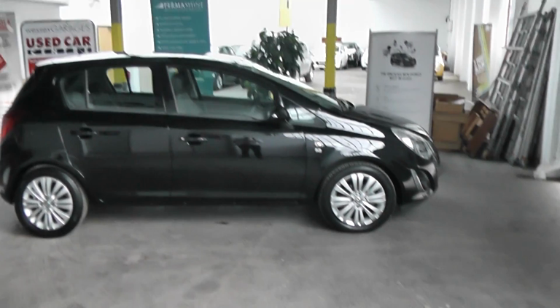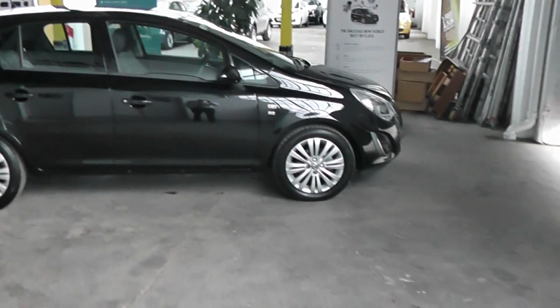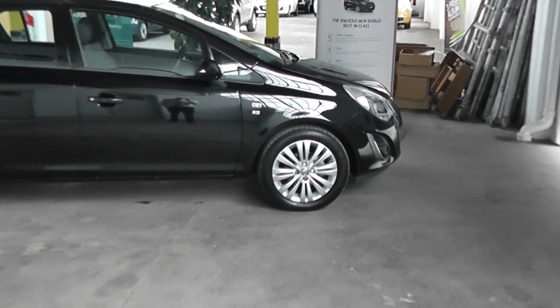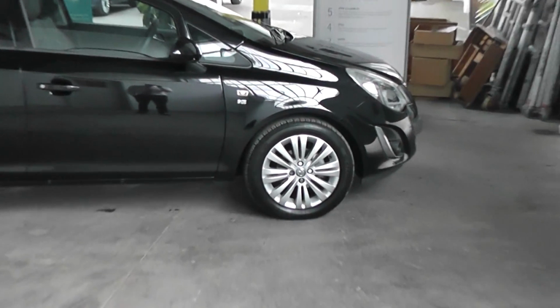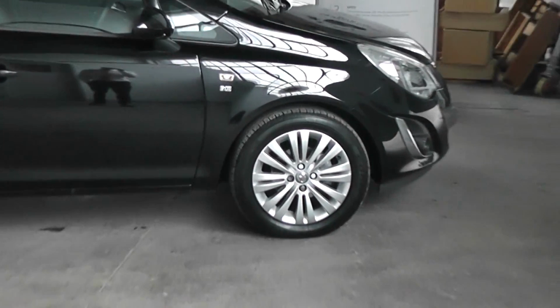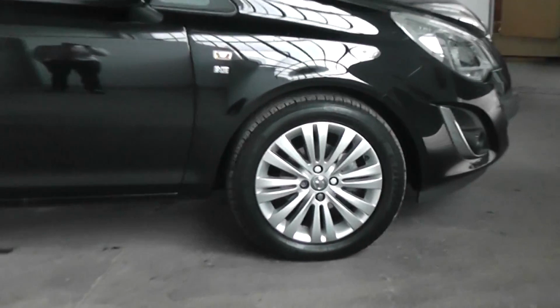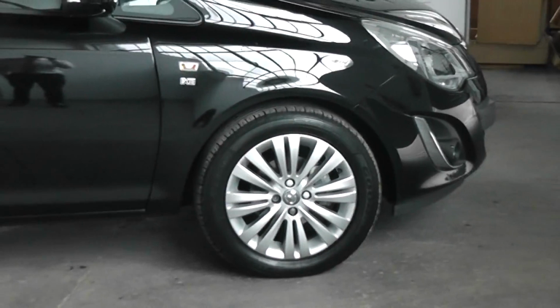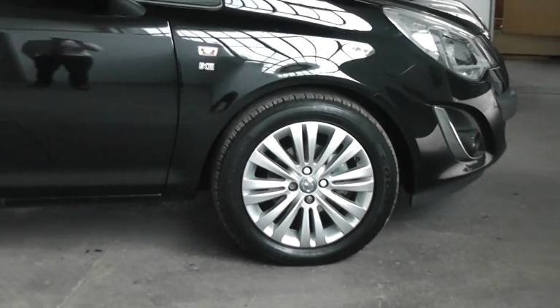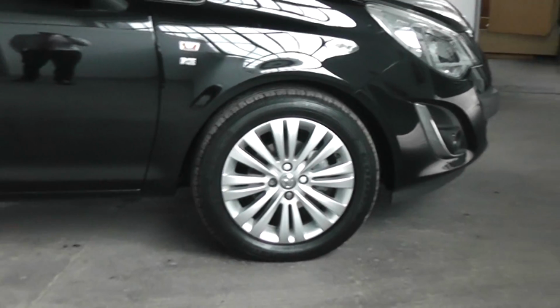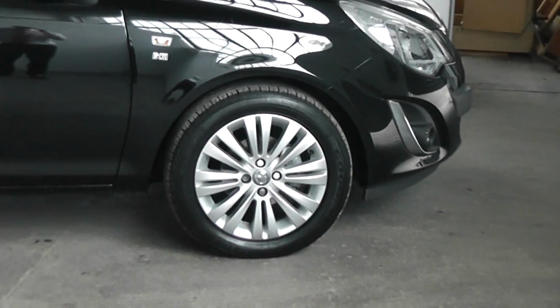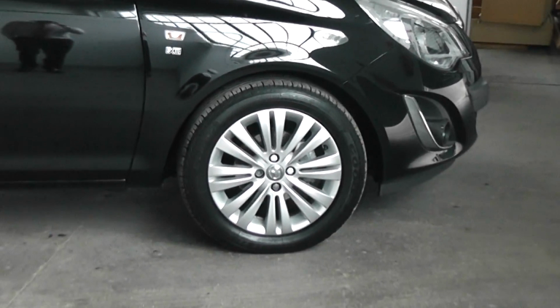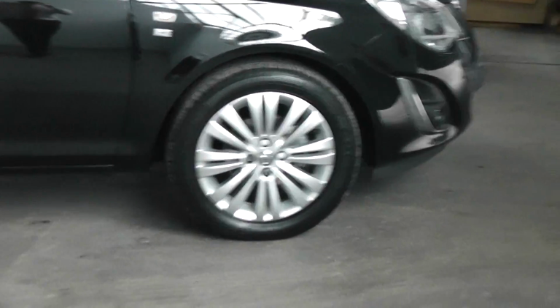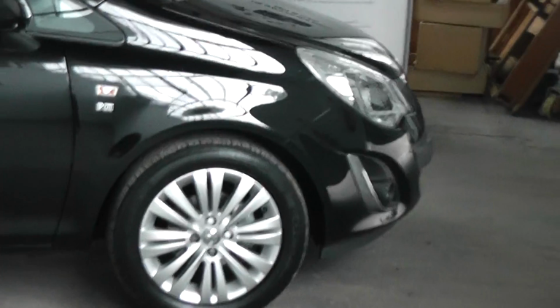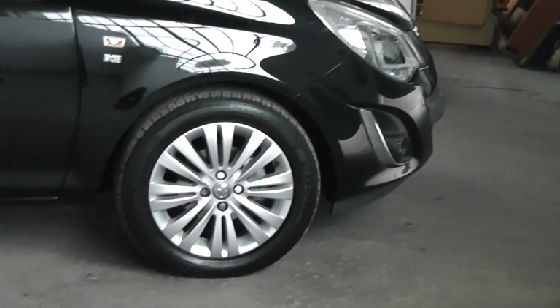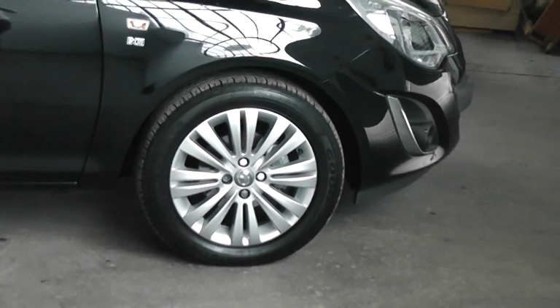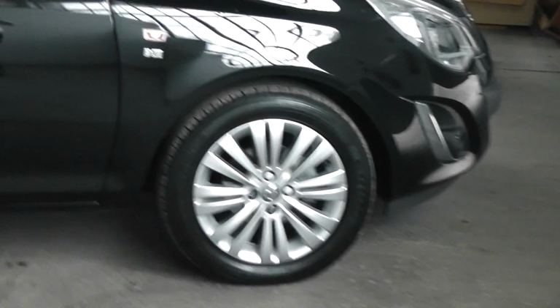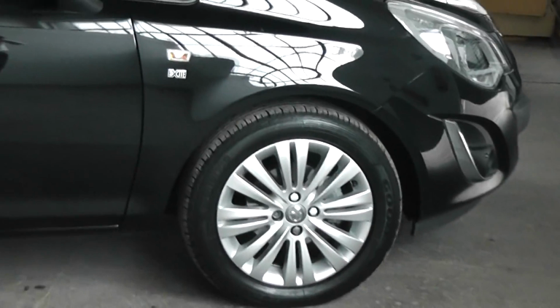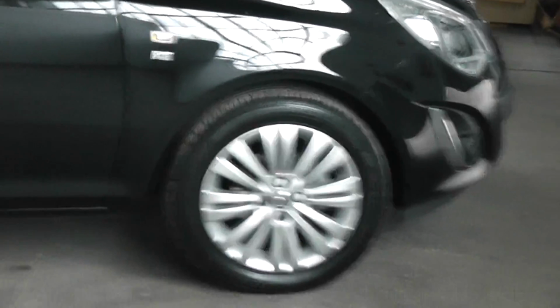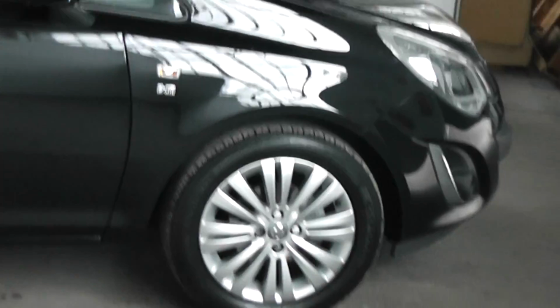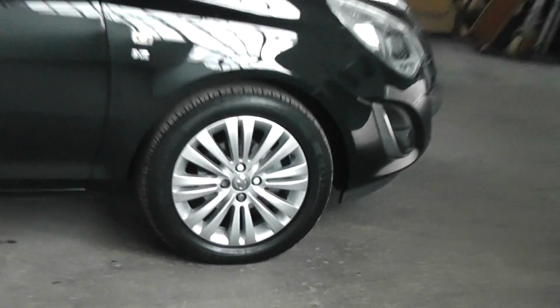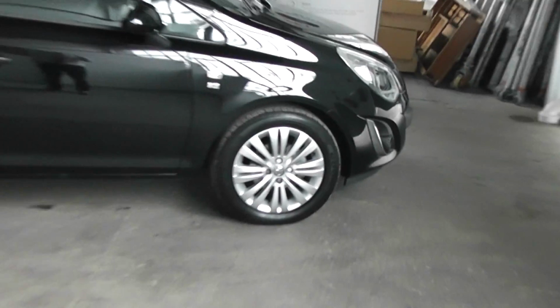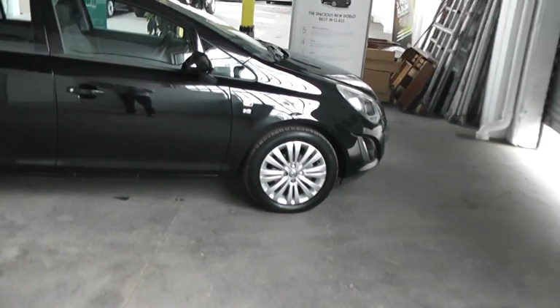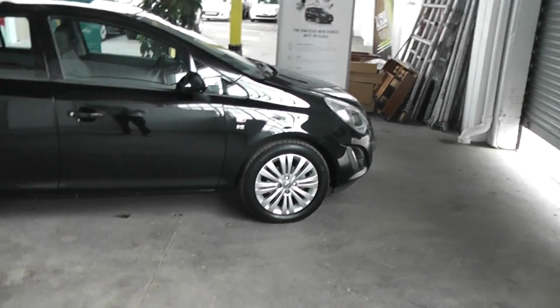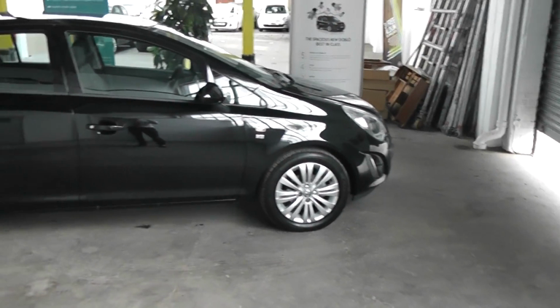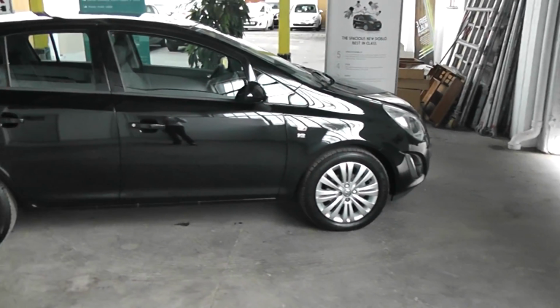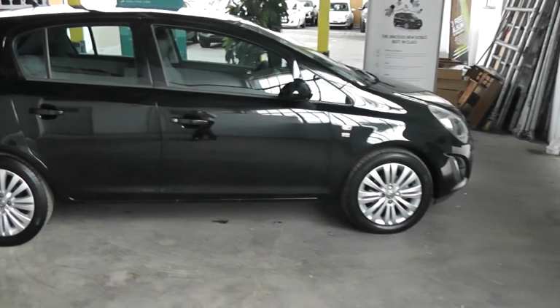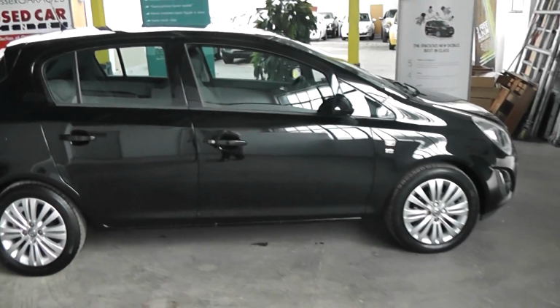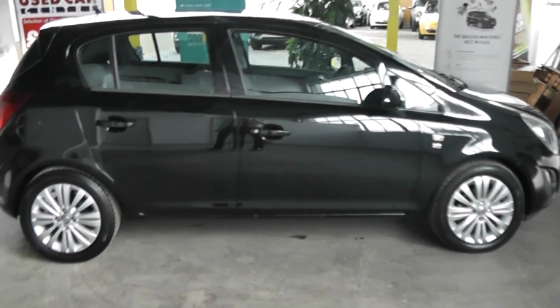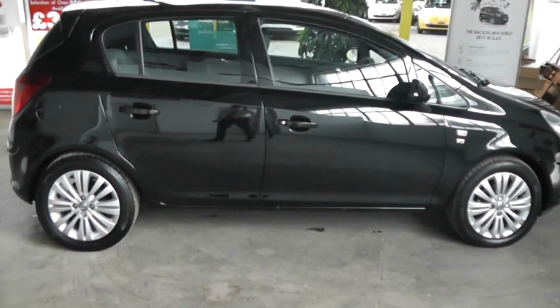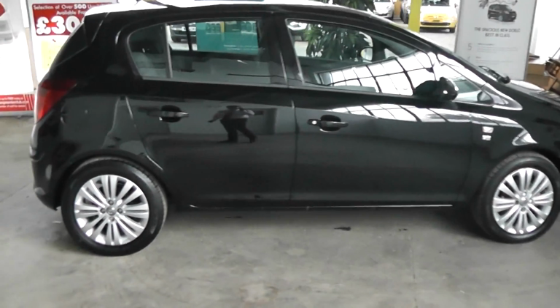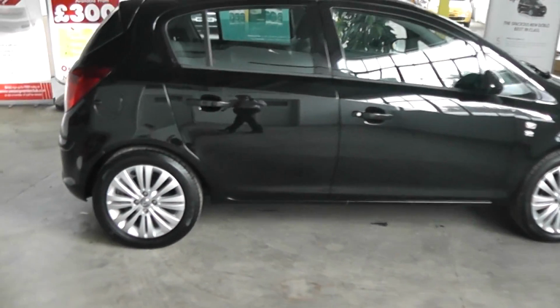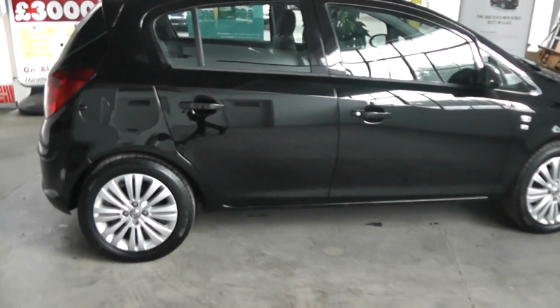As you can see the car comes complete with the Vauxhall alloys which are in great condition — very few scuffs or marks at all, if any. Also the car's tyres are in fantastic condition, with tyre tread depth ranging between 5 and 7 millimetres on all four tyres.